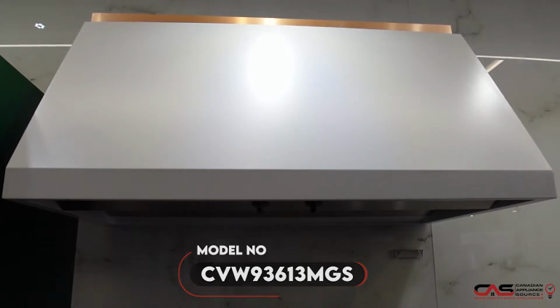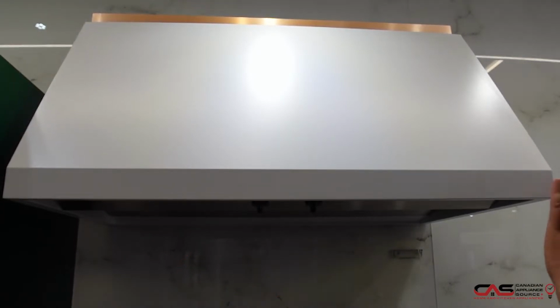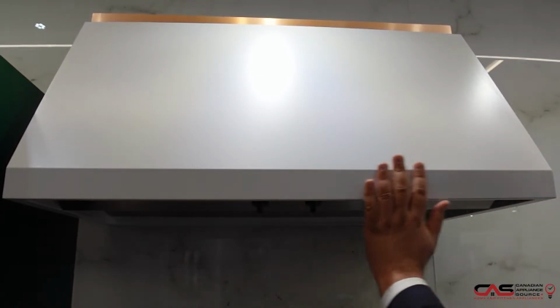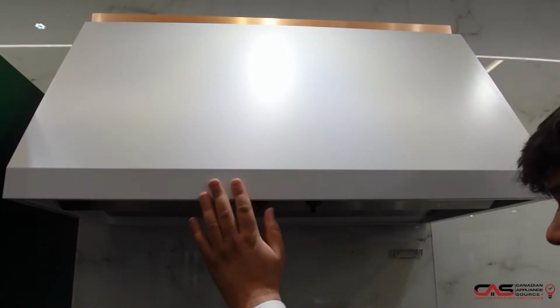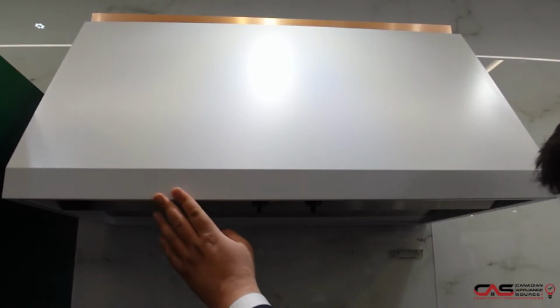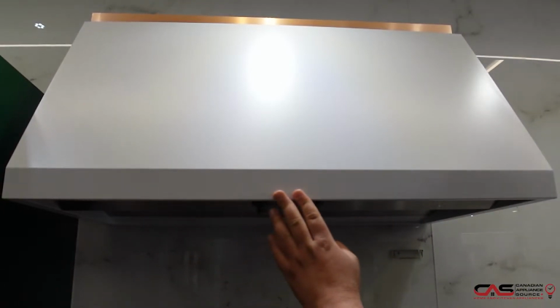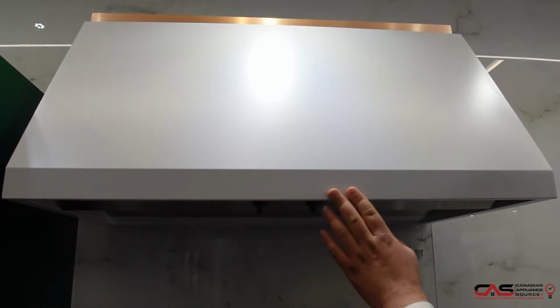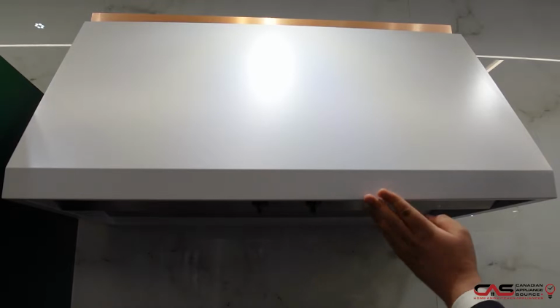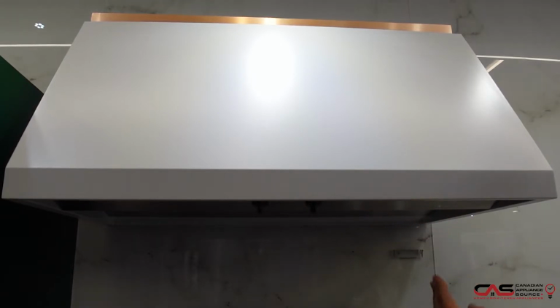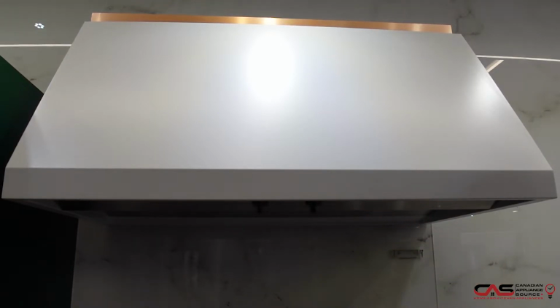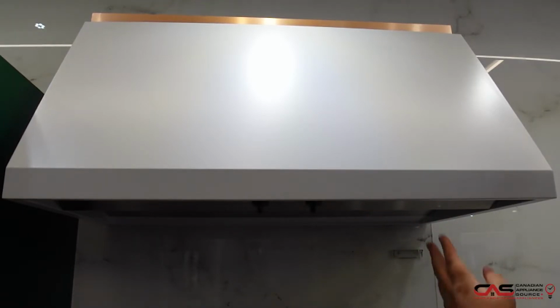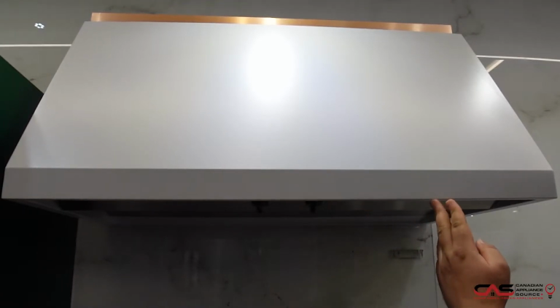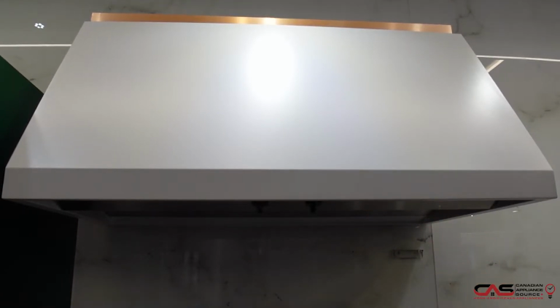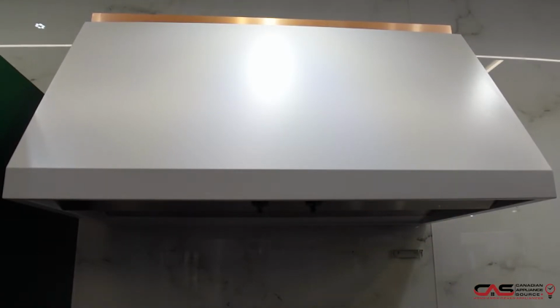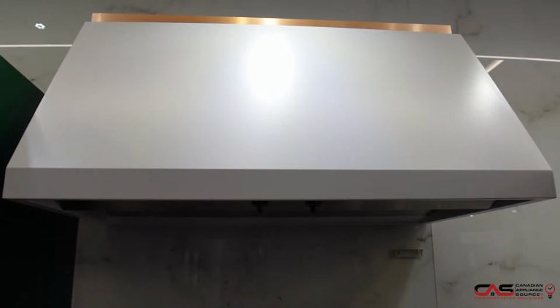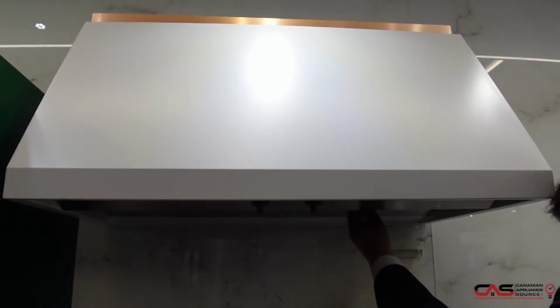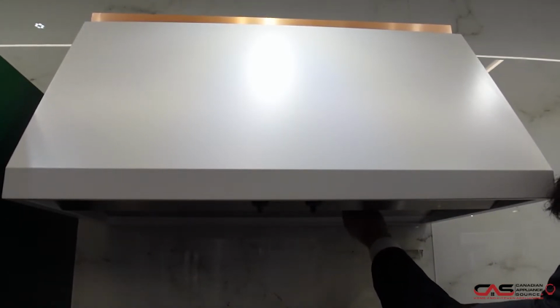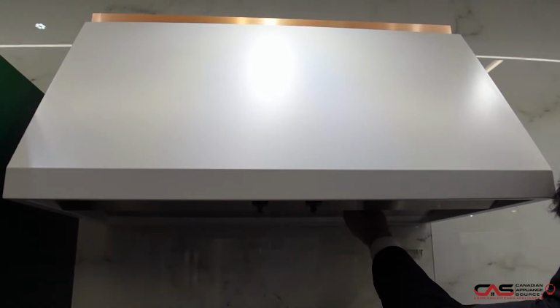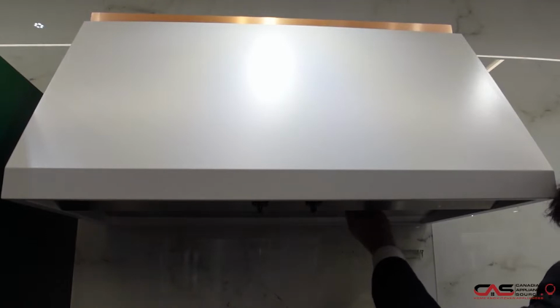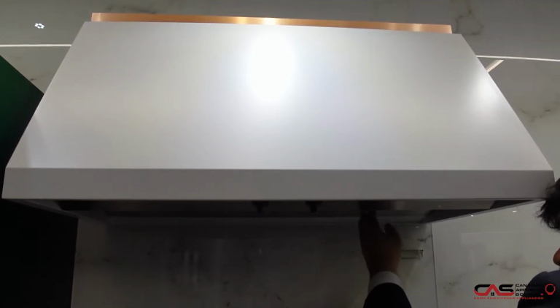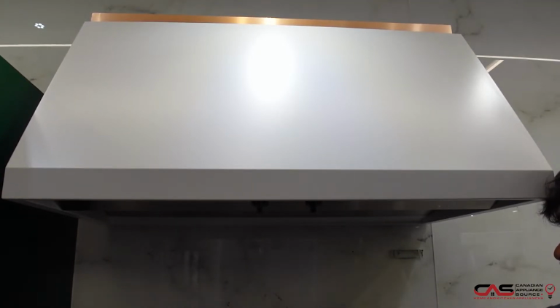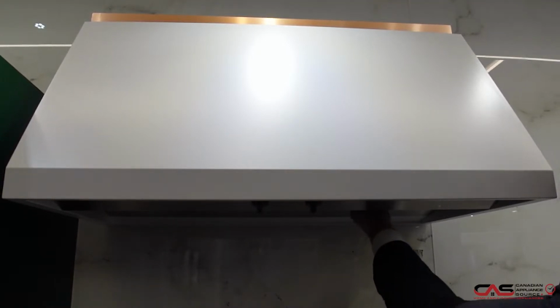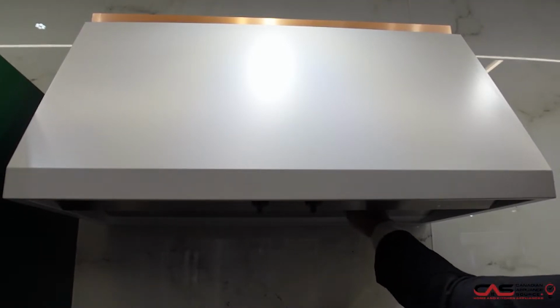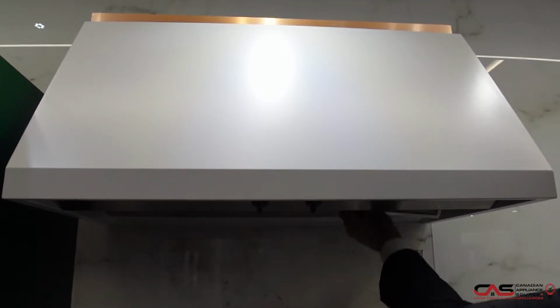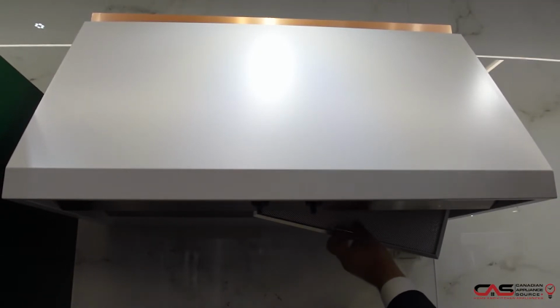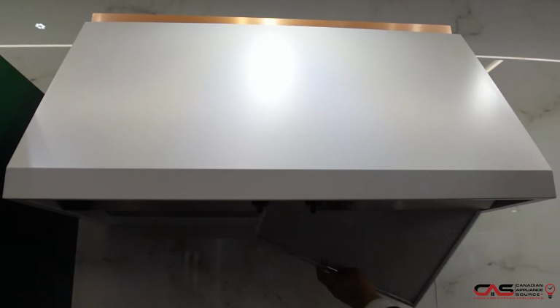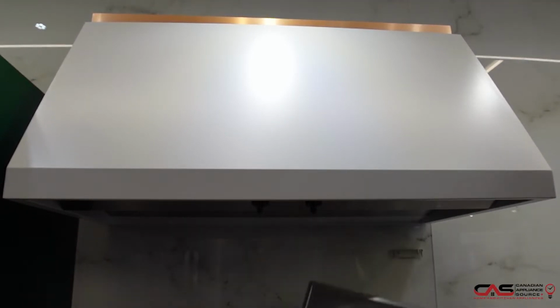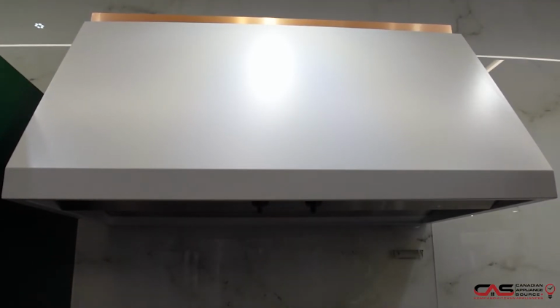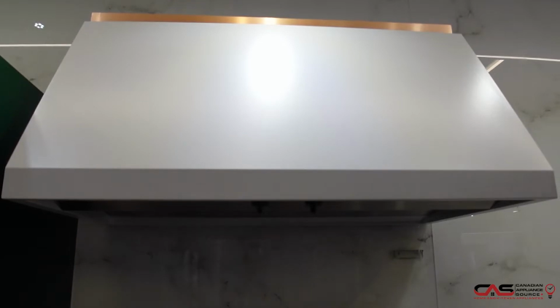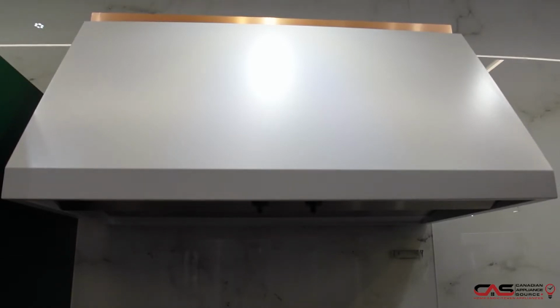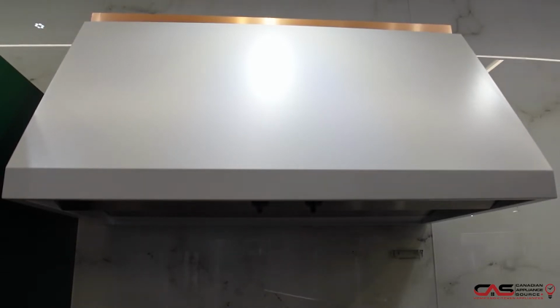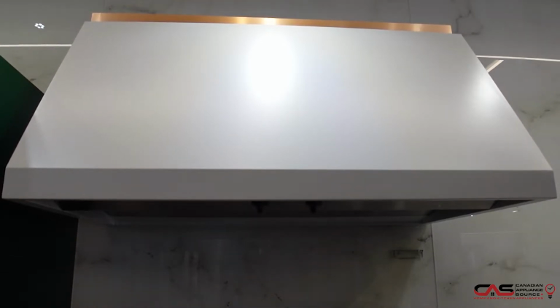As you can see here, this is a 36-inch range hood canopy and it's wall-mounted. Talking about the filters, it has got pretty nice aluminum mesh filters — you can just pull them out. These ones are dishwasher safe and pretty easy to clean in the dishwasher.